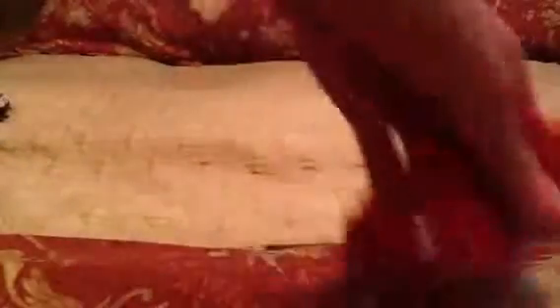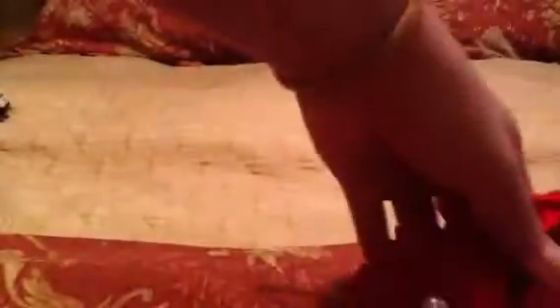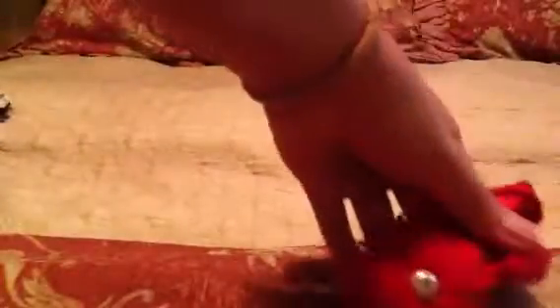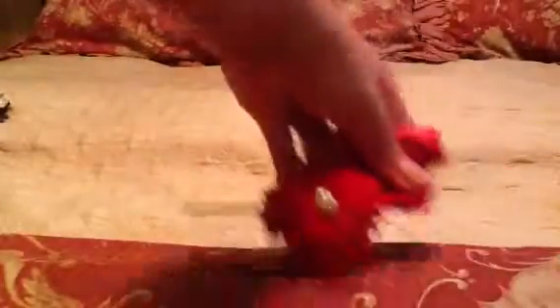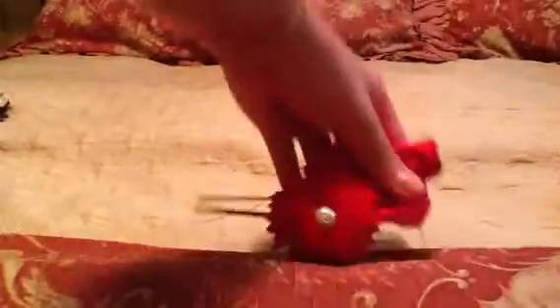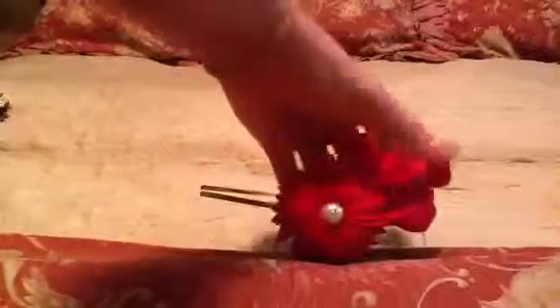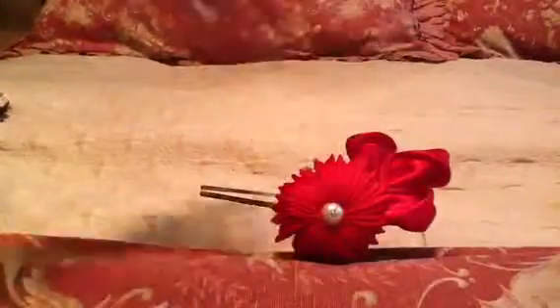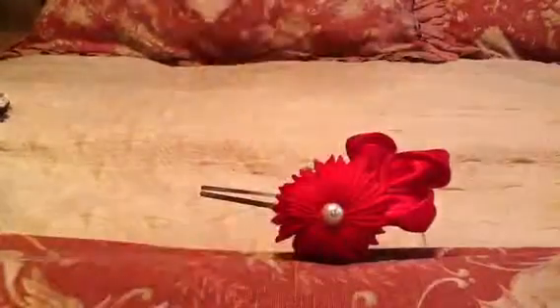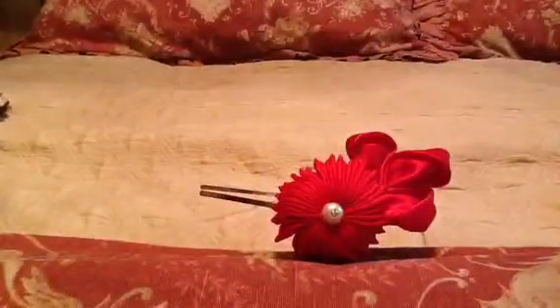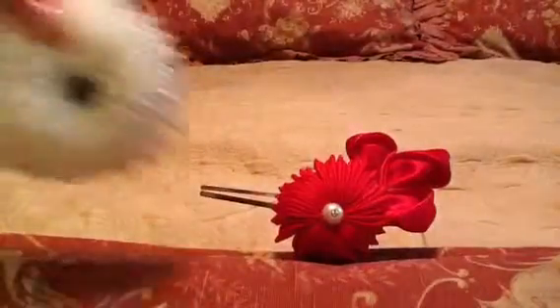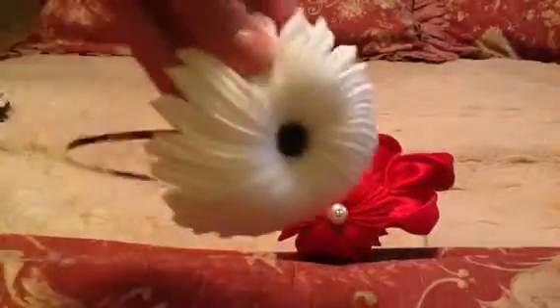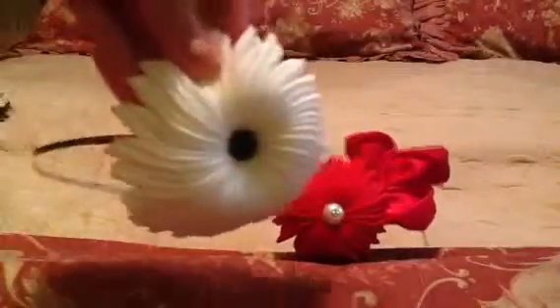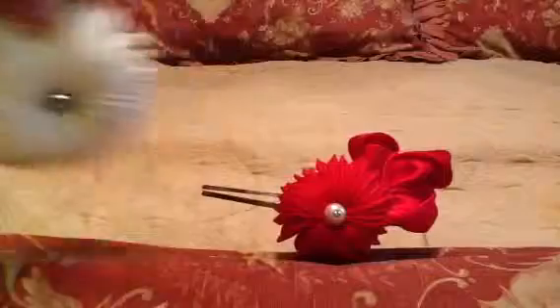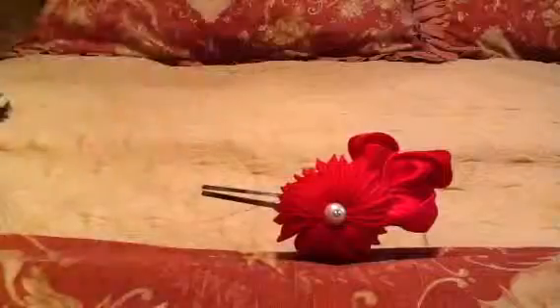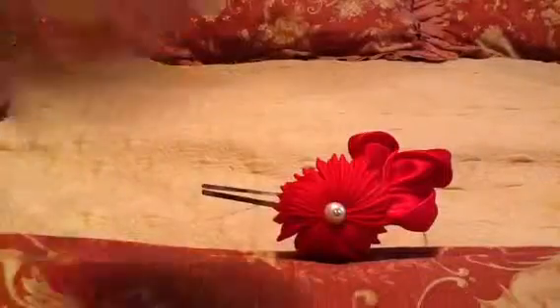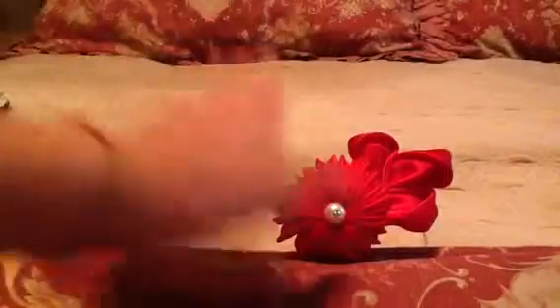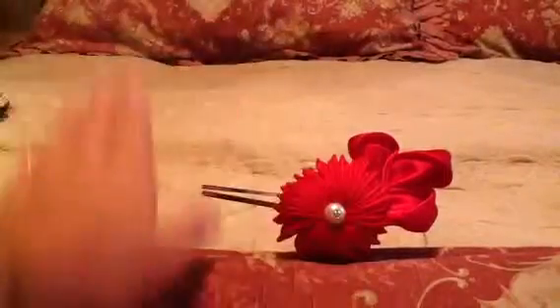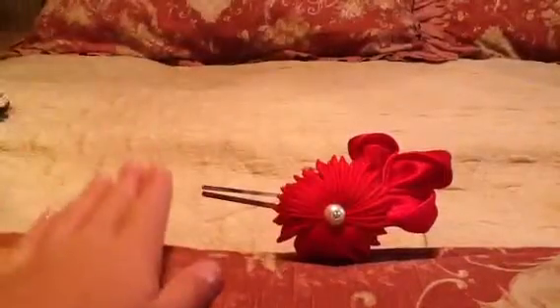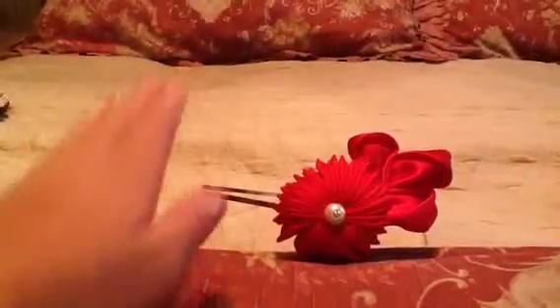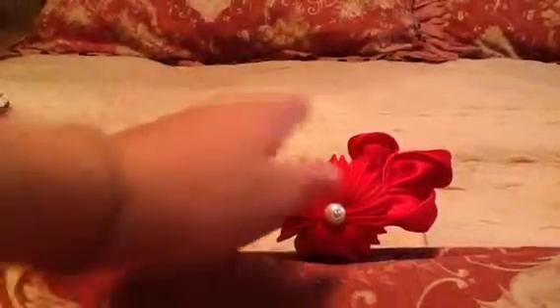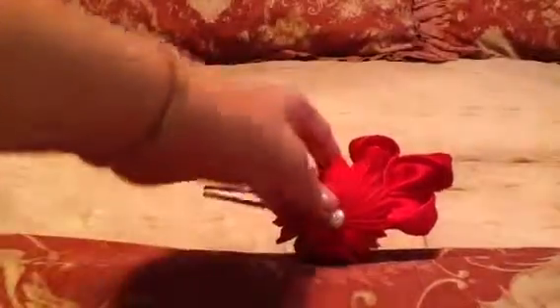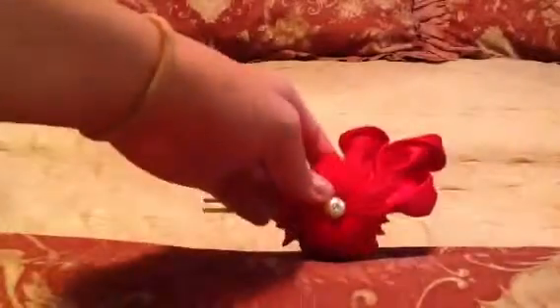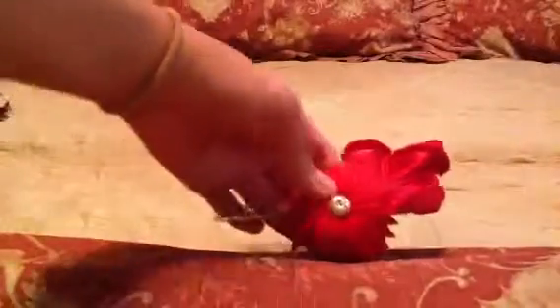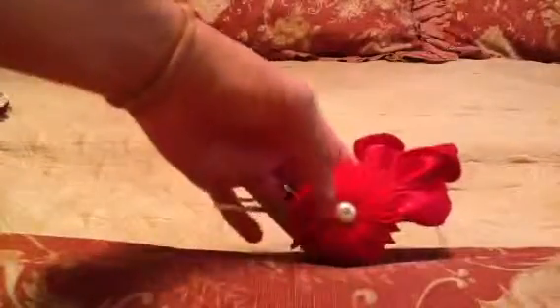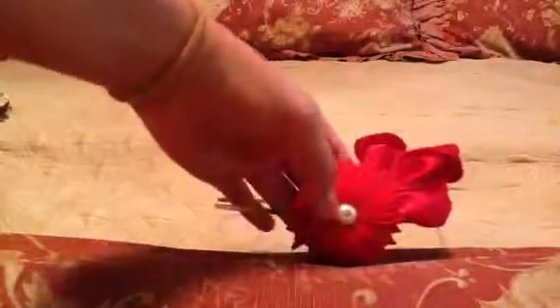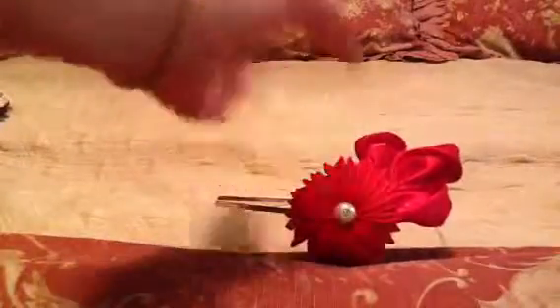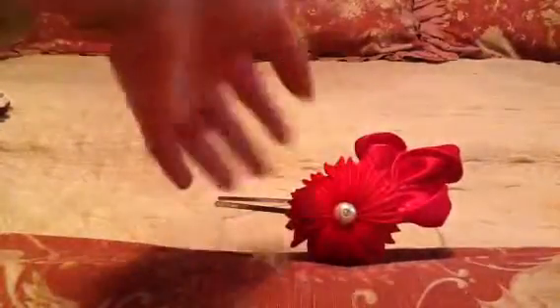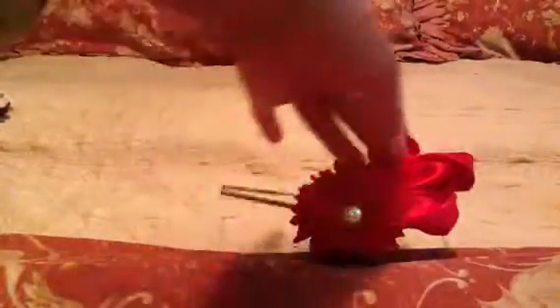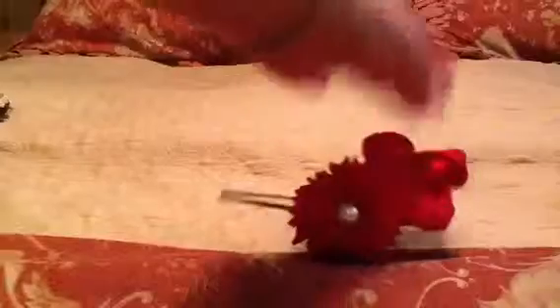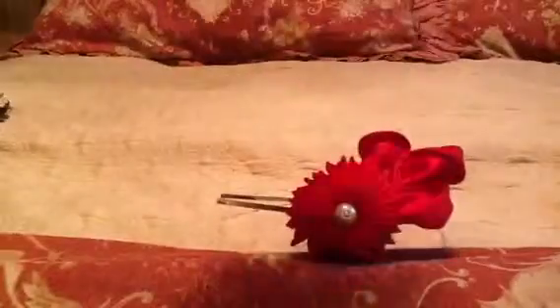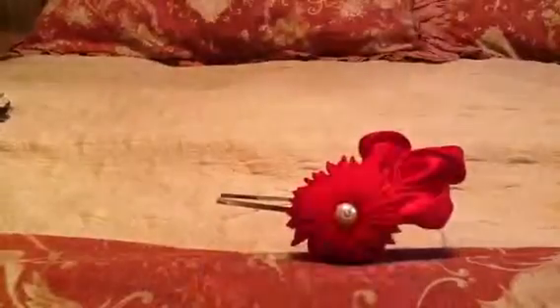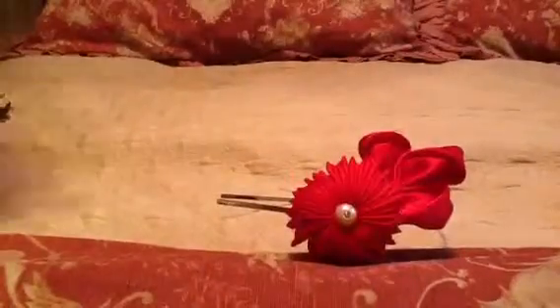And this one is kind of the same as this one, but this one is much smaller and it has its bud in and its little petals on the side.